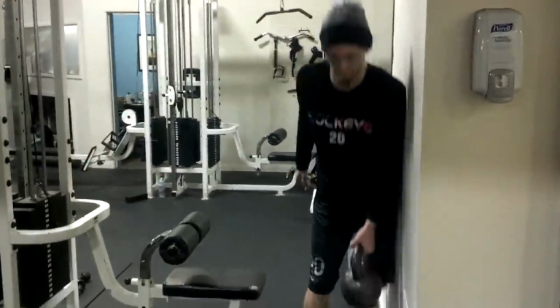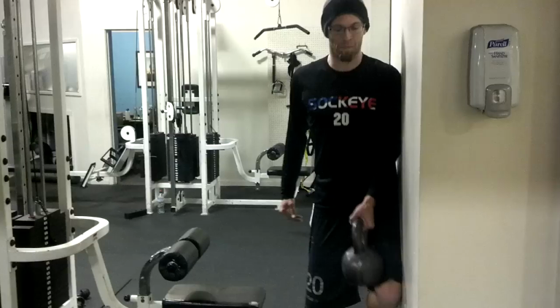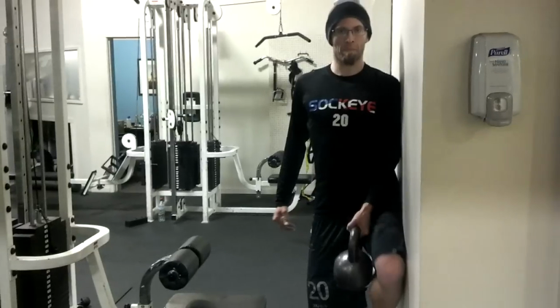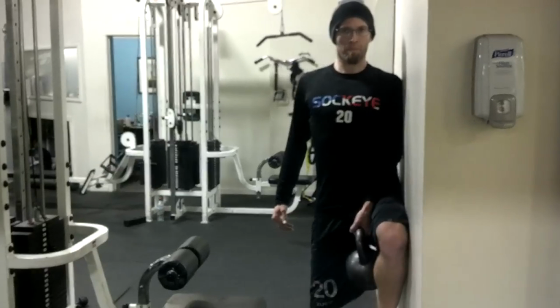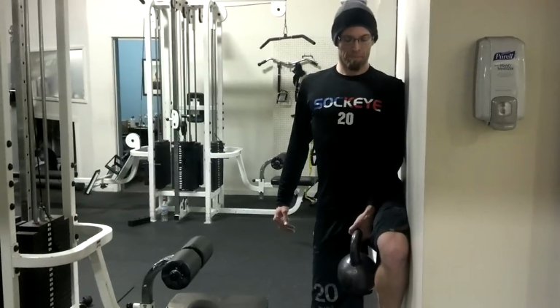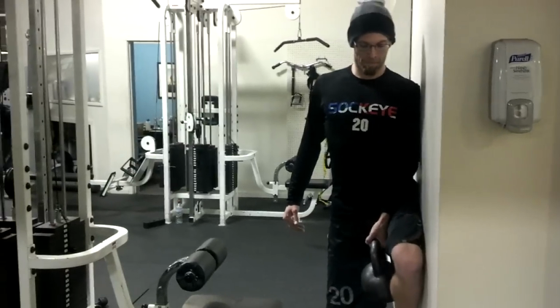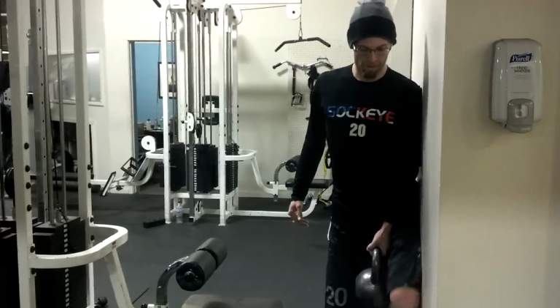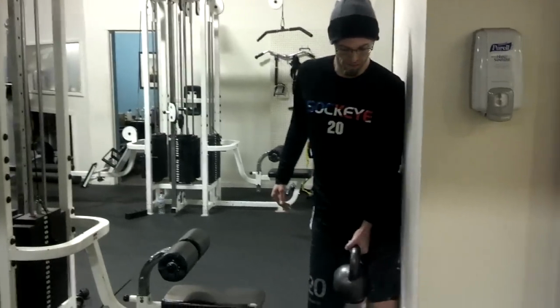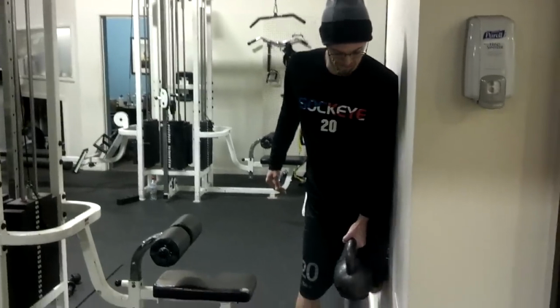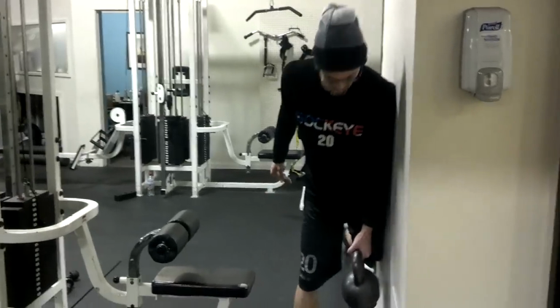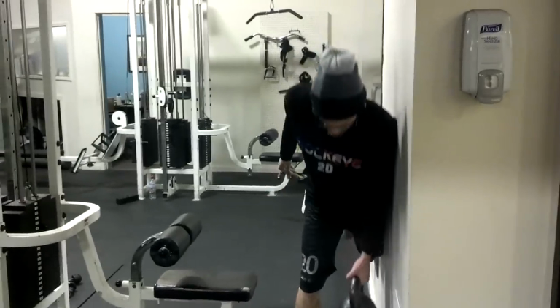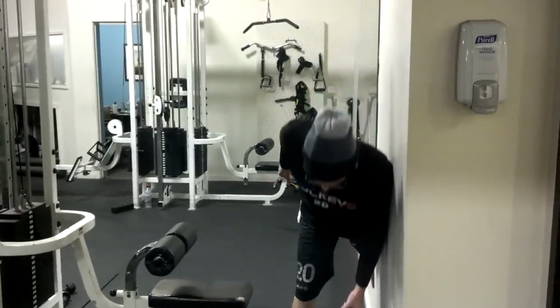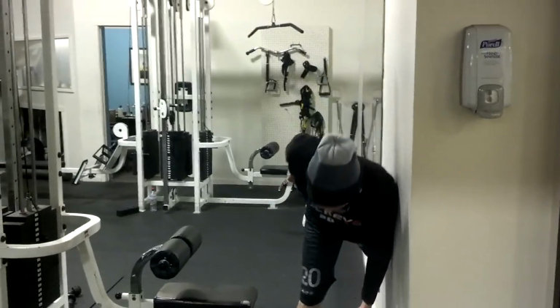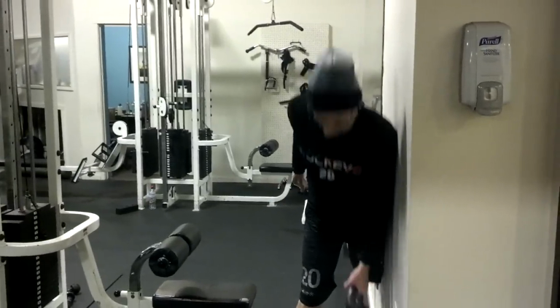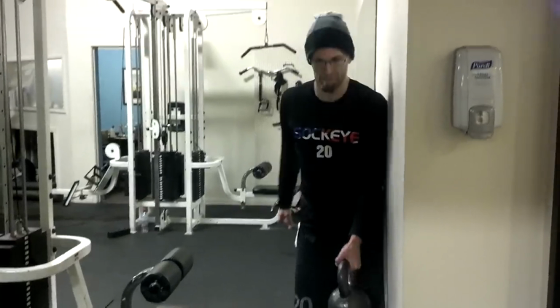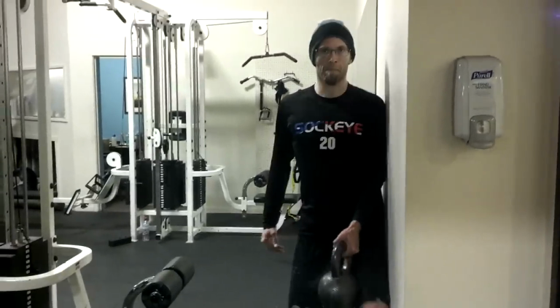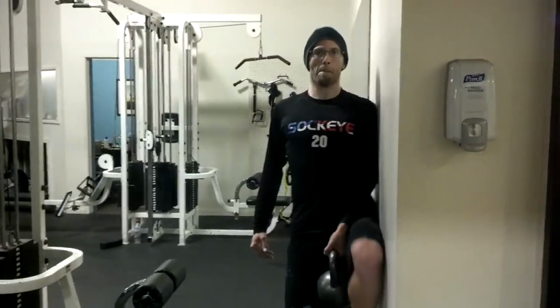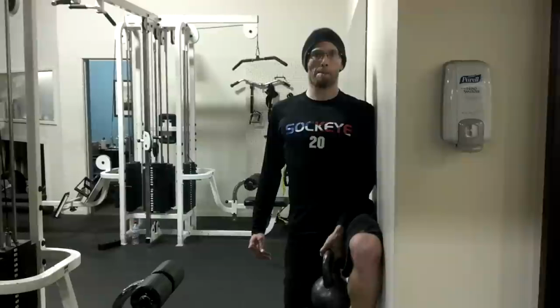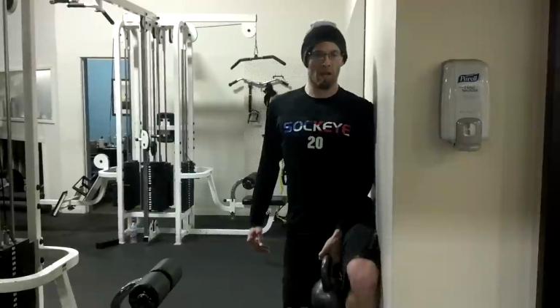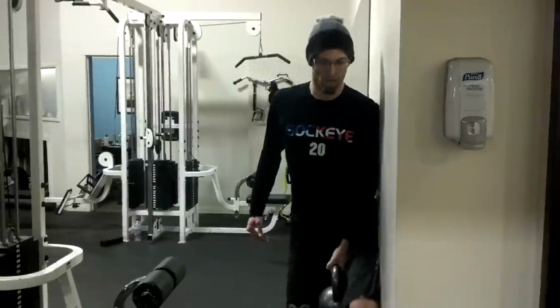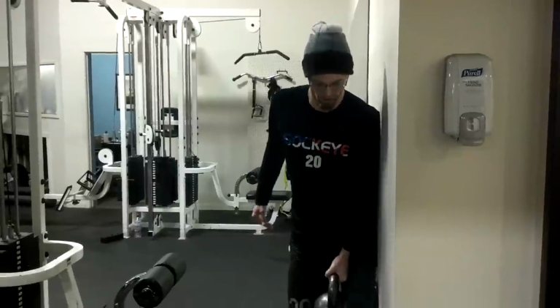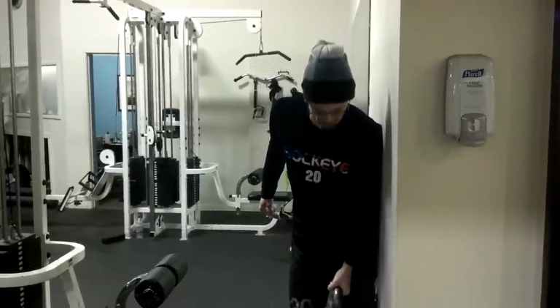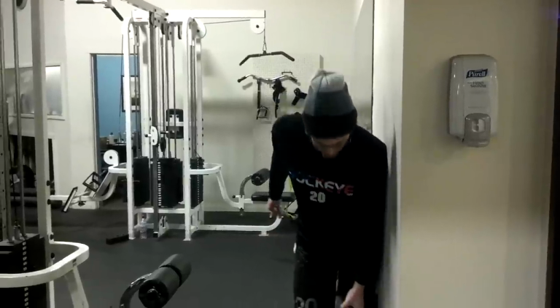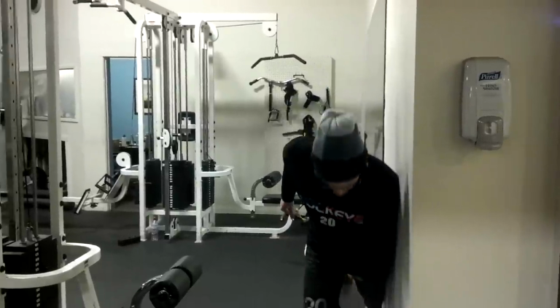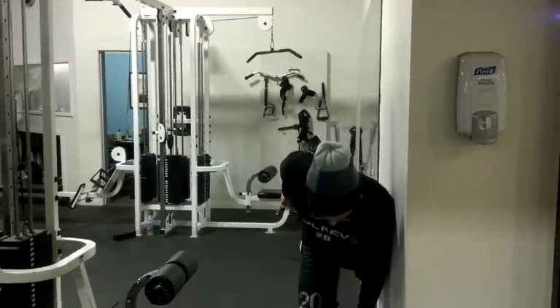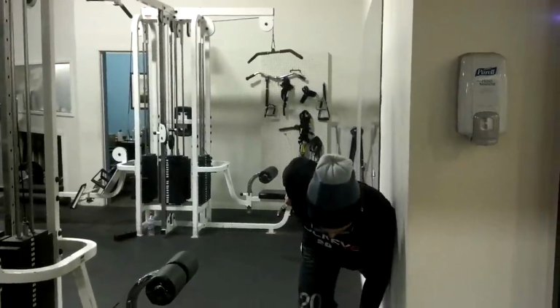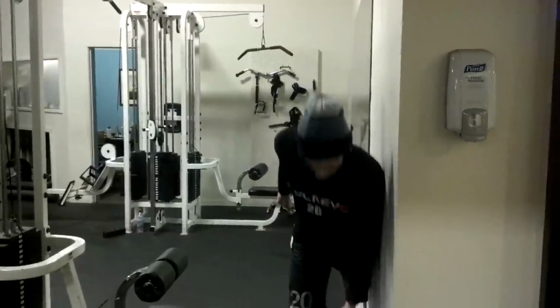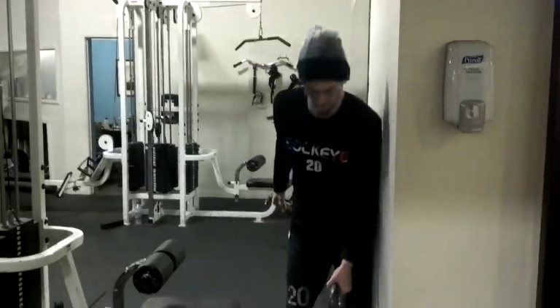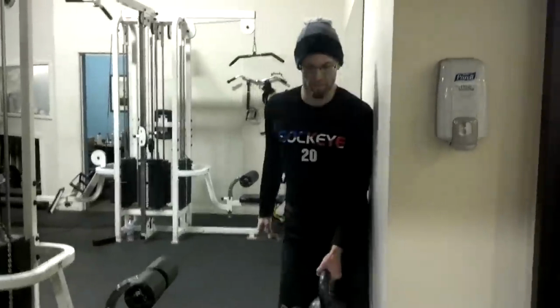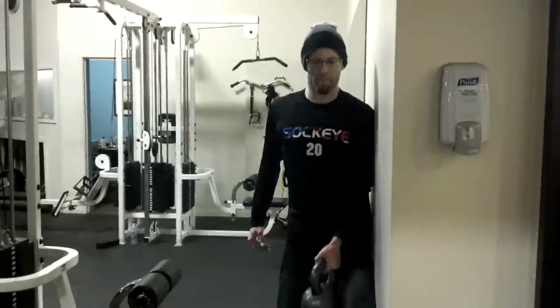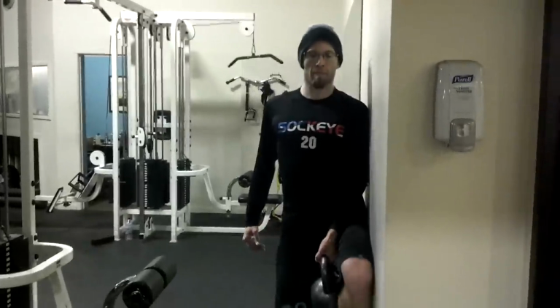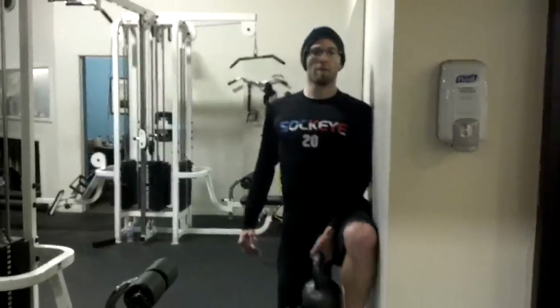You can weight these up pretty heavy — heavier than your single leg deadlift with one hand usually. Great glute activation.